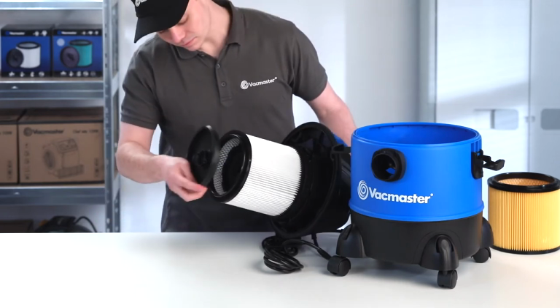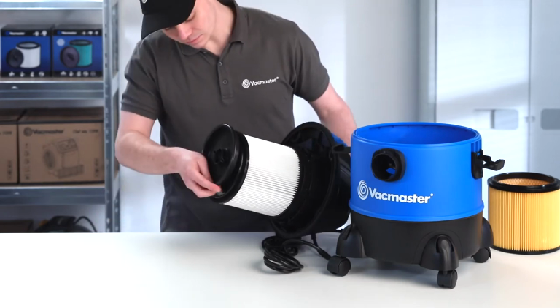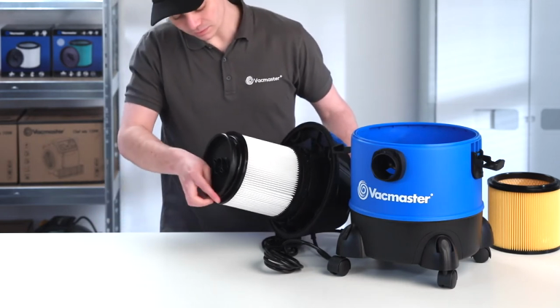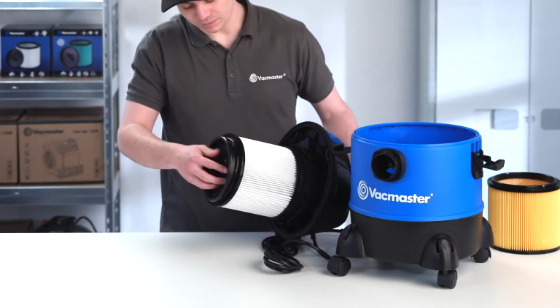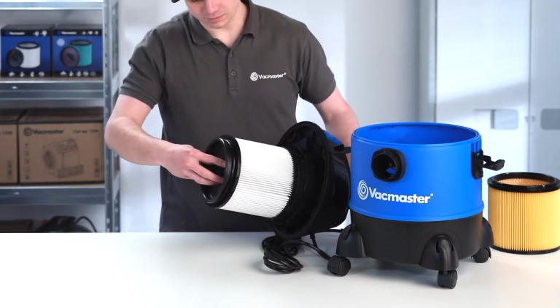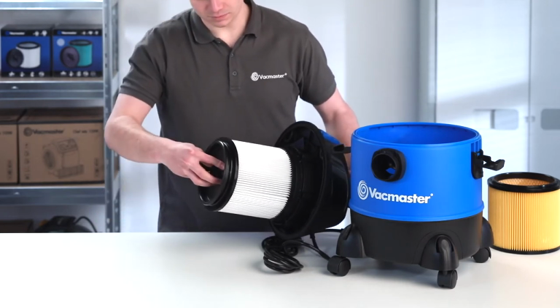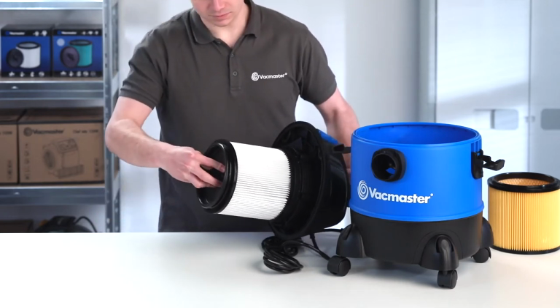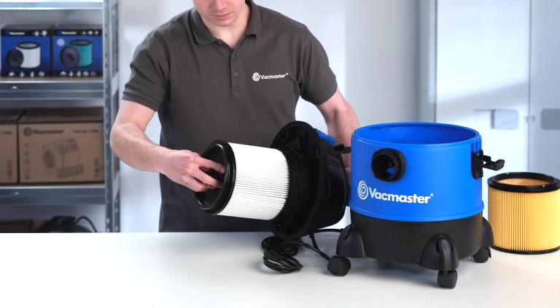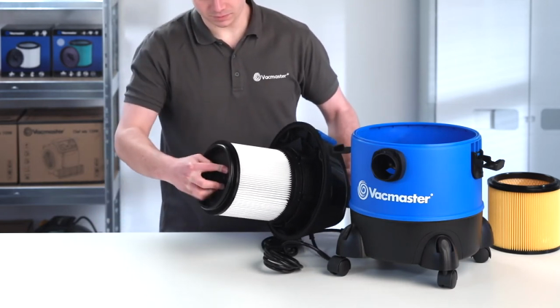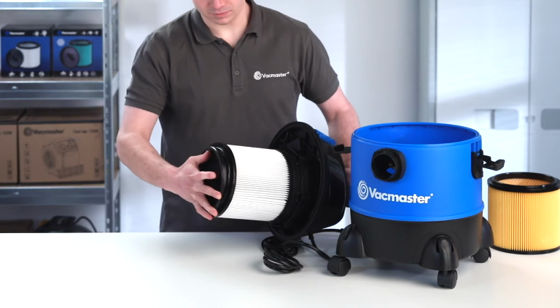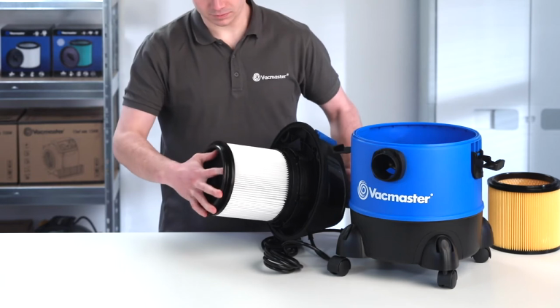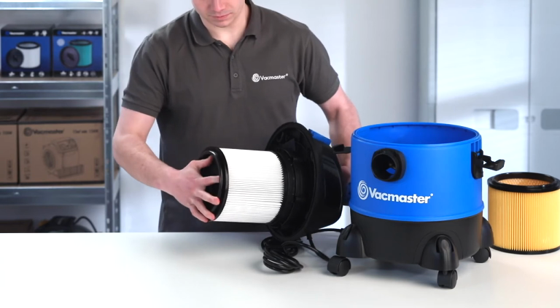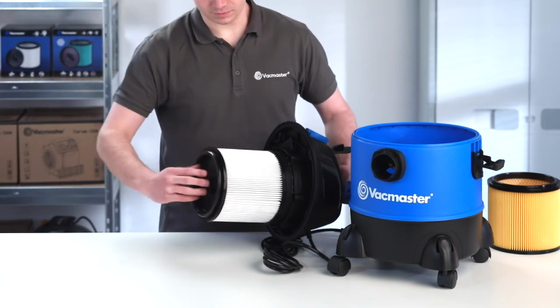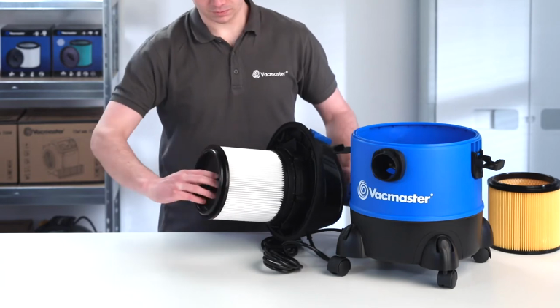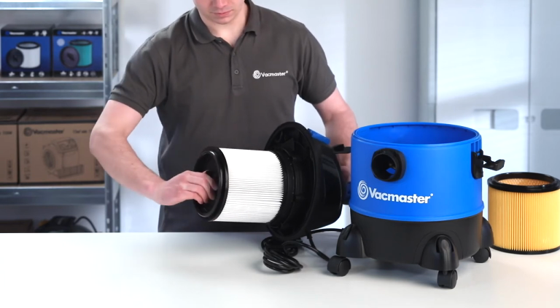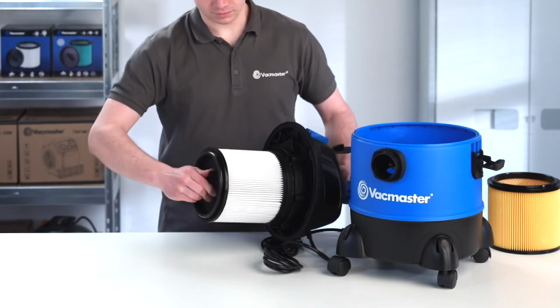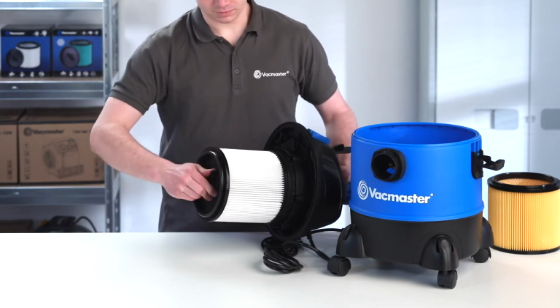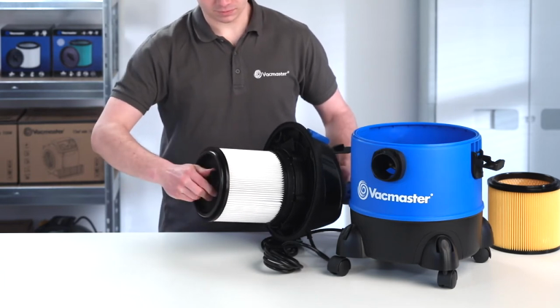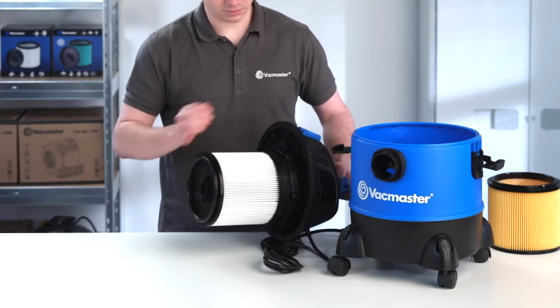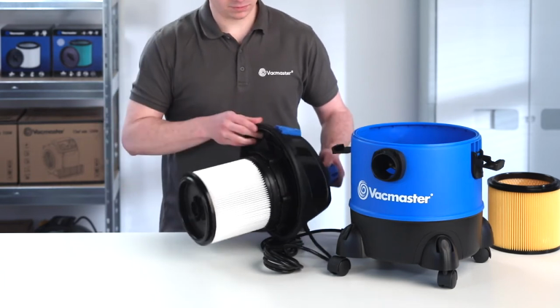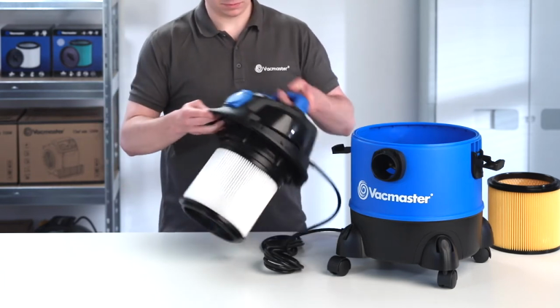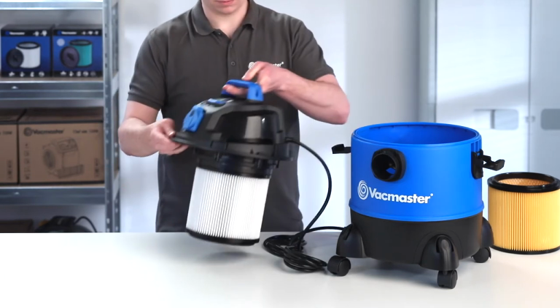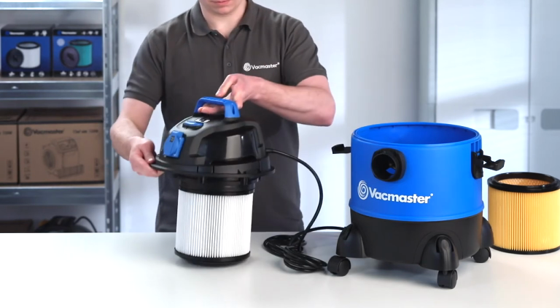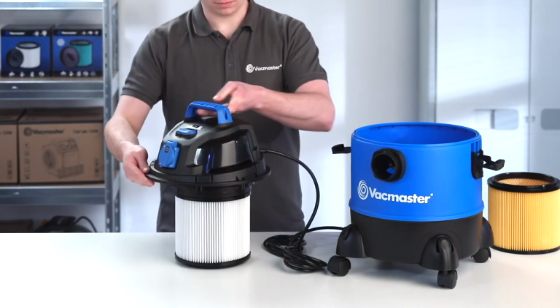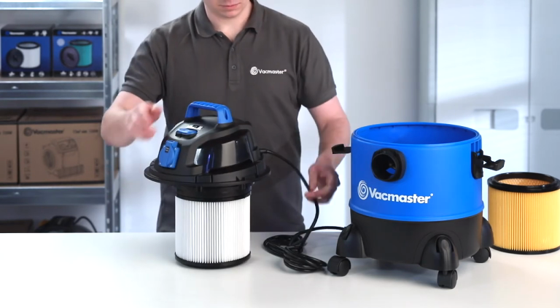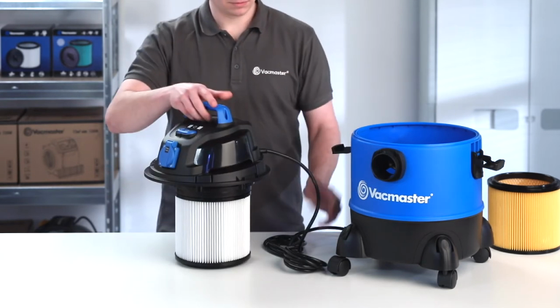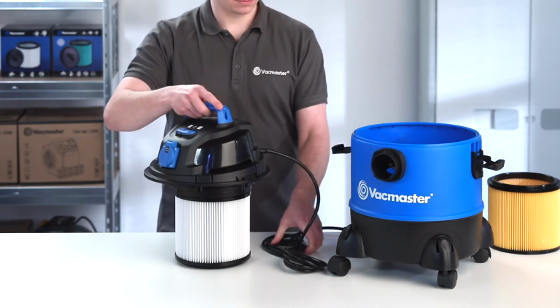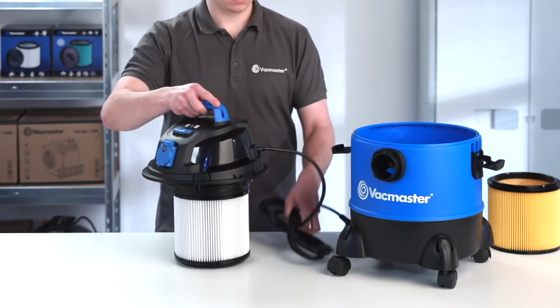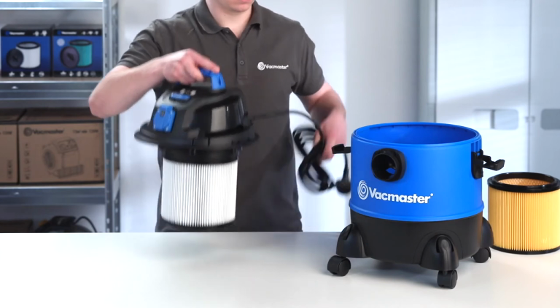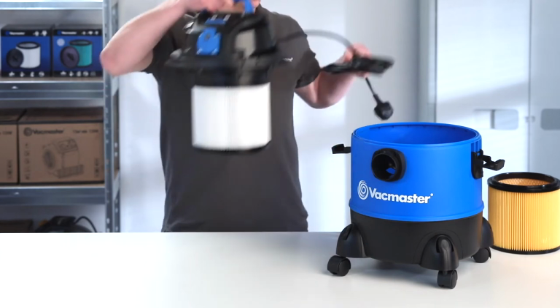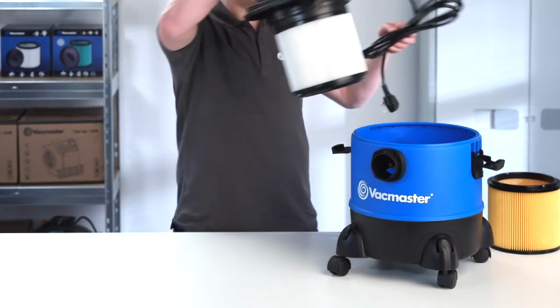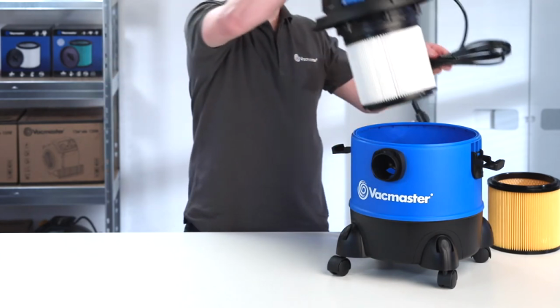Replace the retainer cap over the raised lip of the filter and fasten by turning the handle clockwise. Check that the filter is secure and replace the power head onto the collection tank.